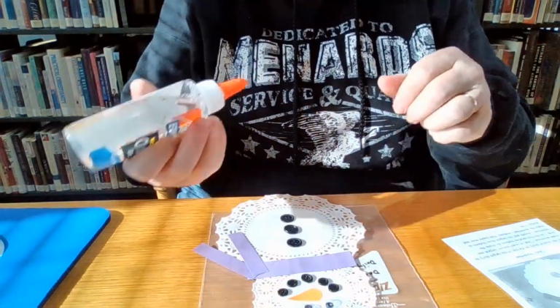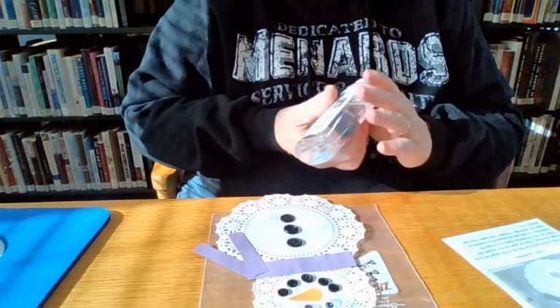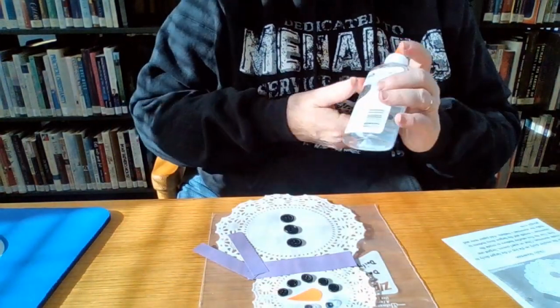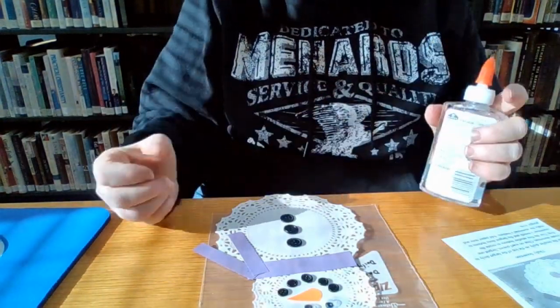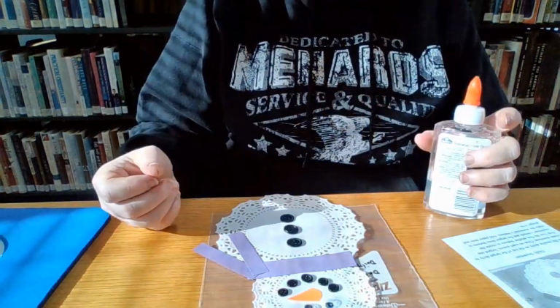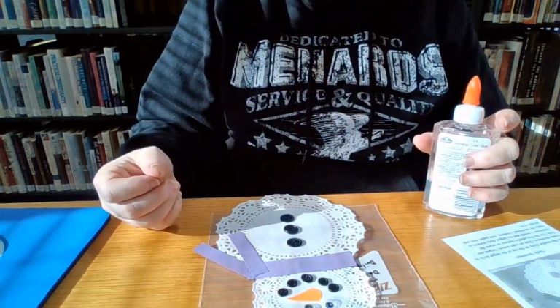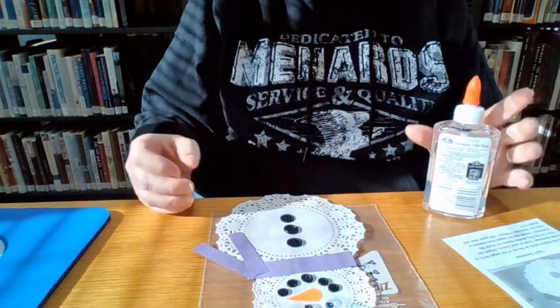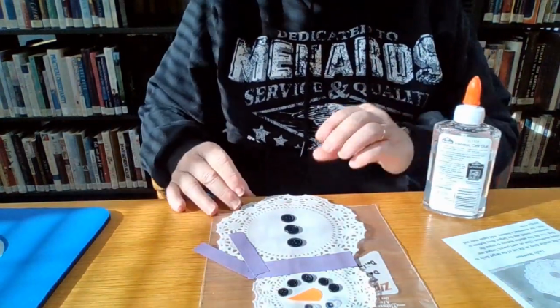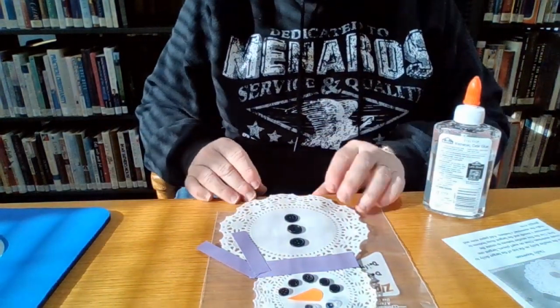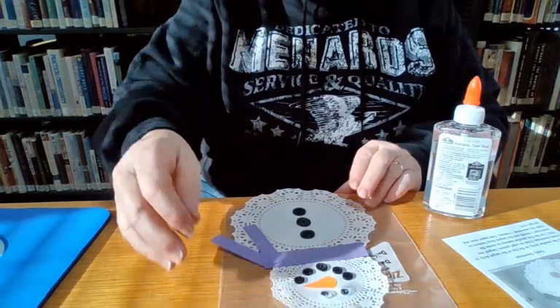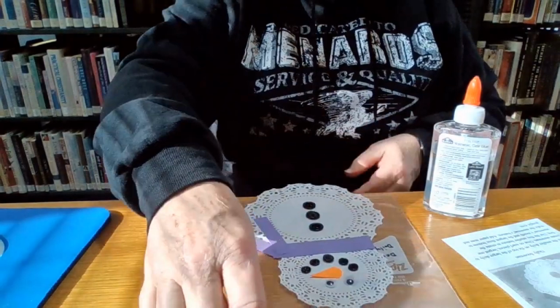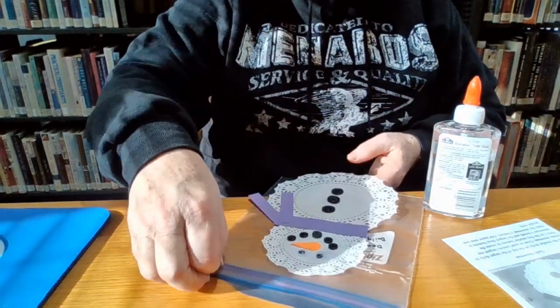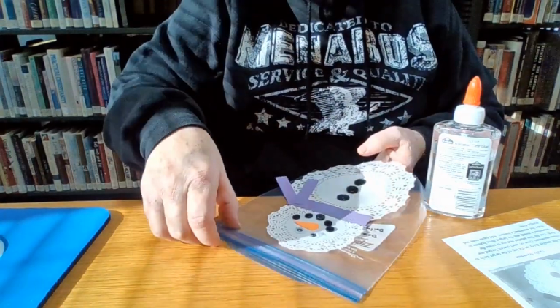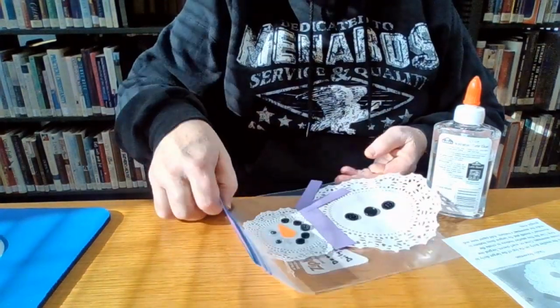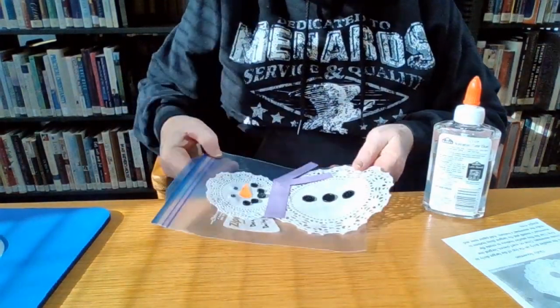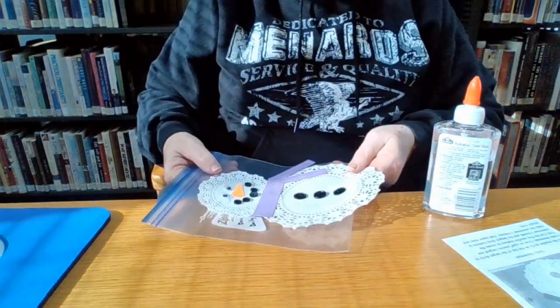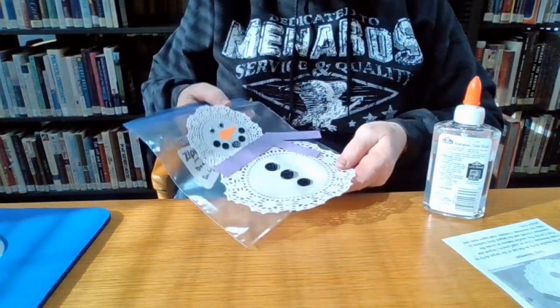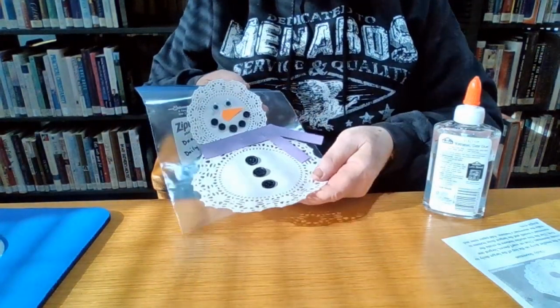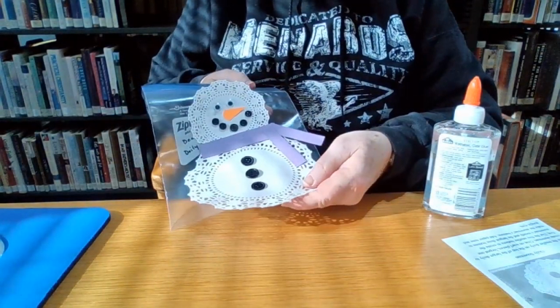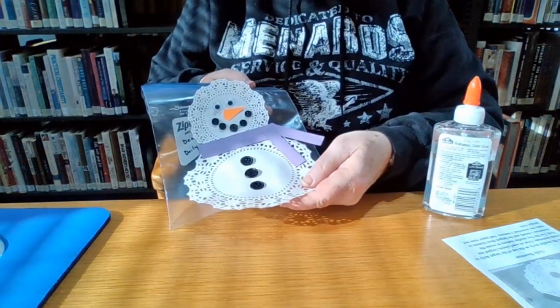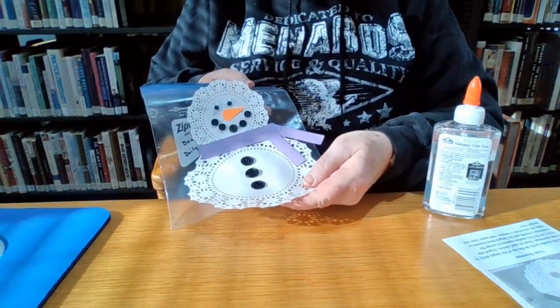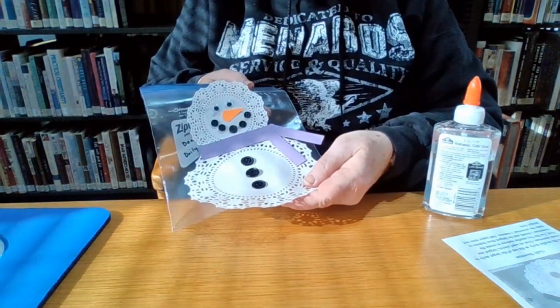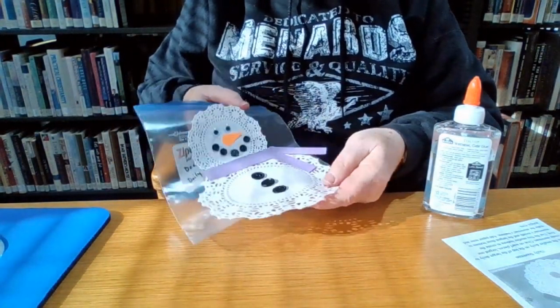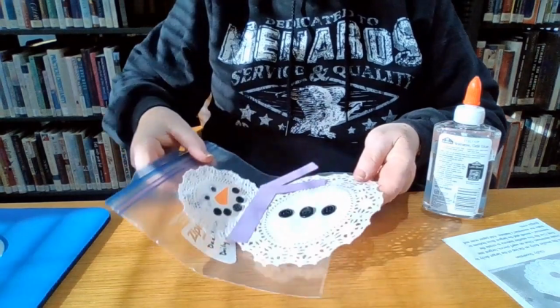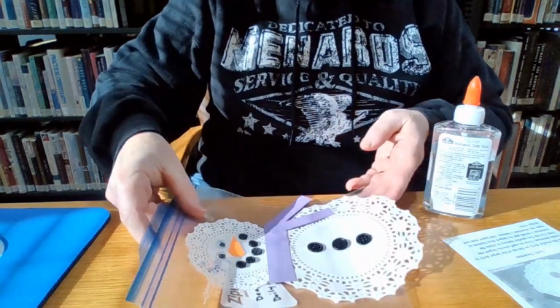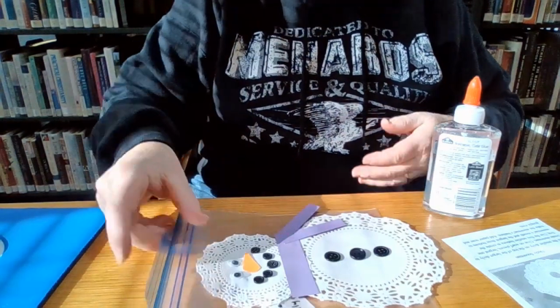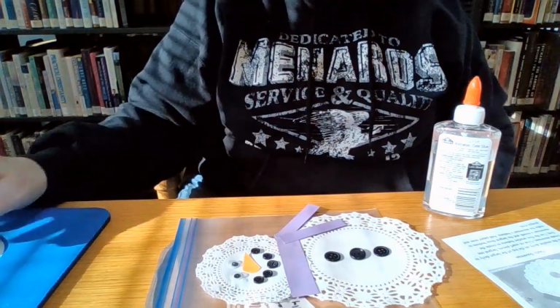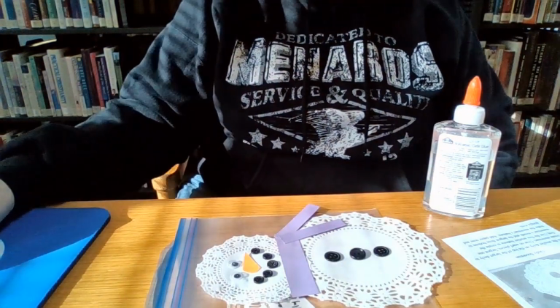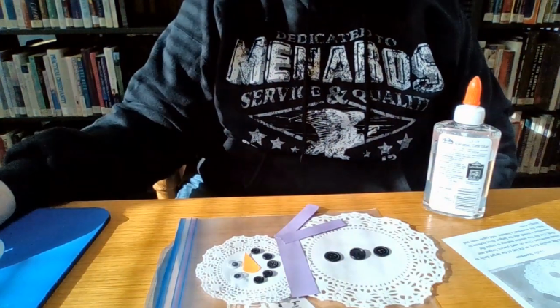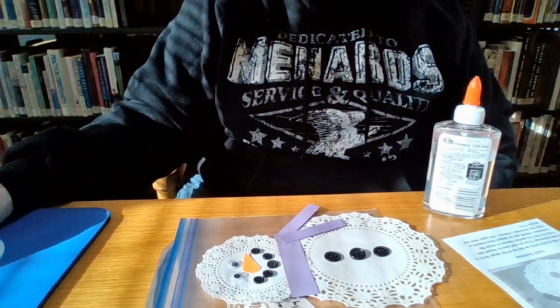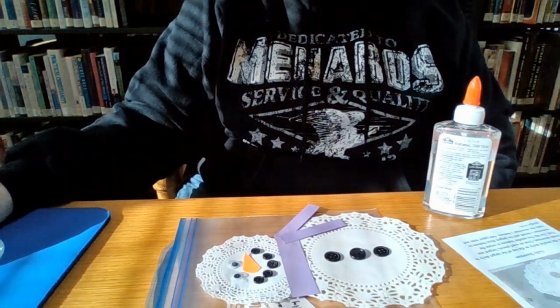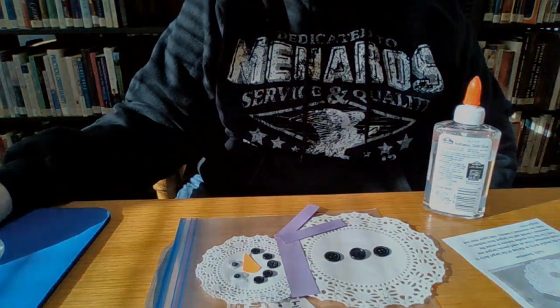And that's it. All I need to do is let him dry. And there's my doily snowman. I hope you enjoy making yours. Have a good day. Thanks.